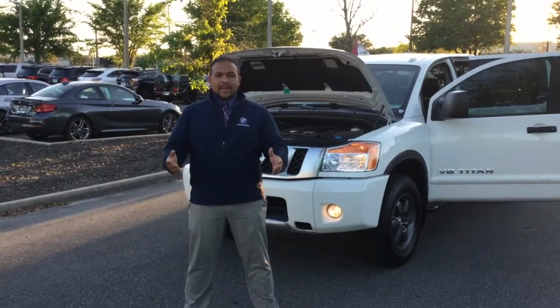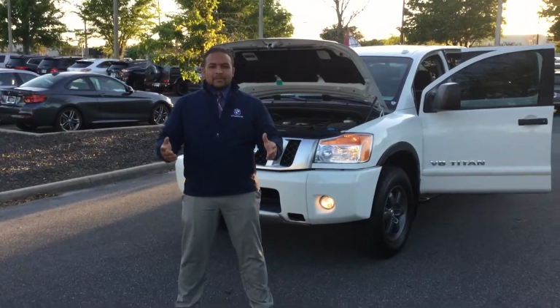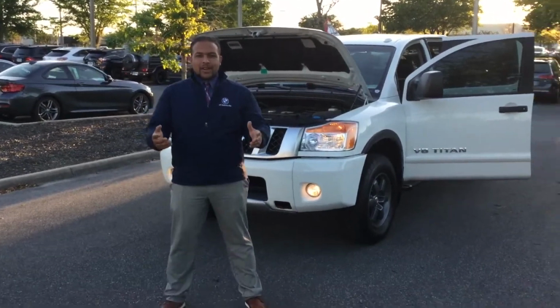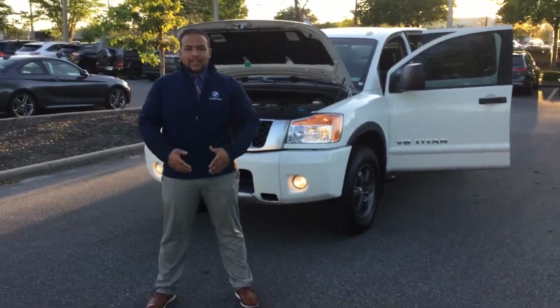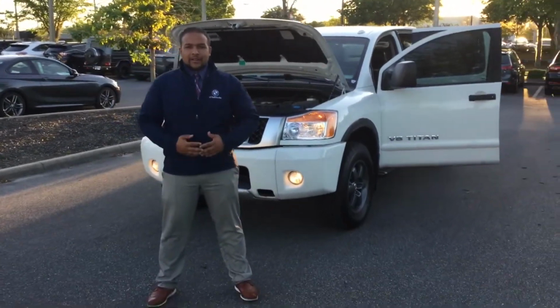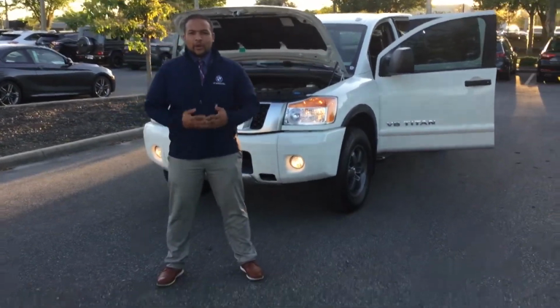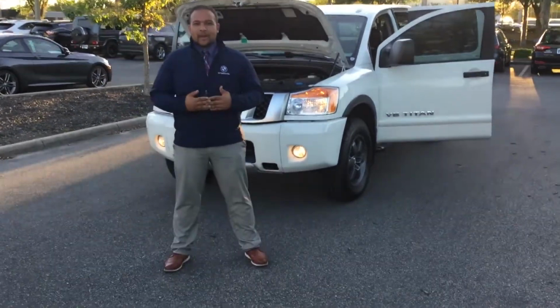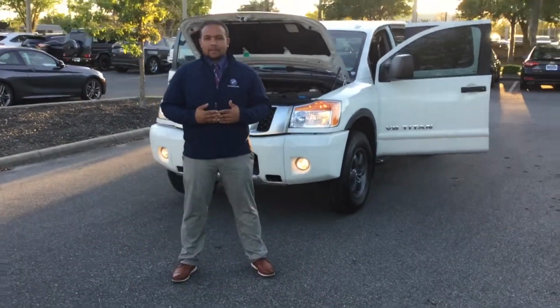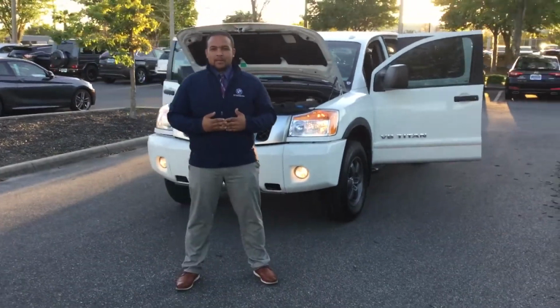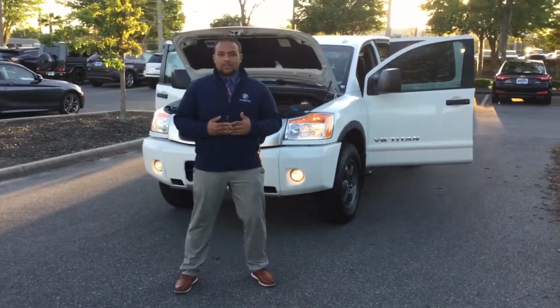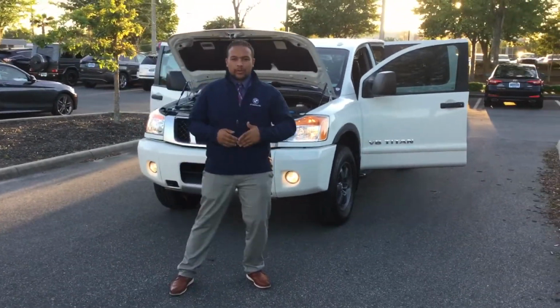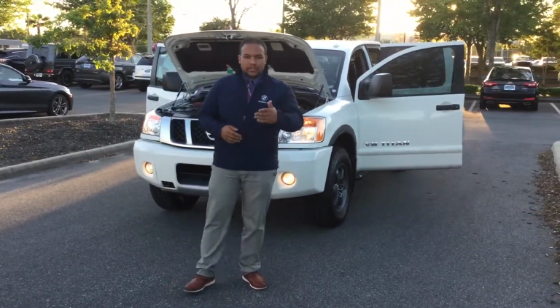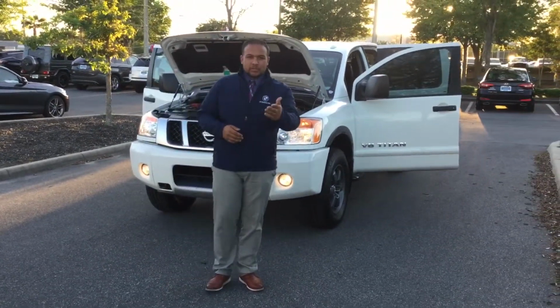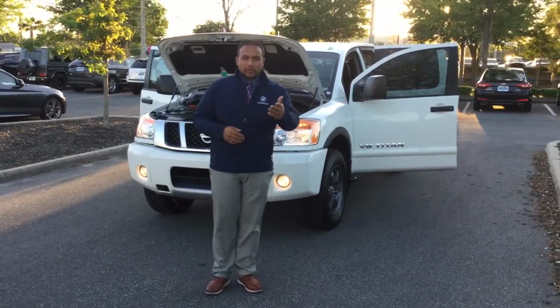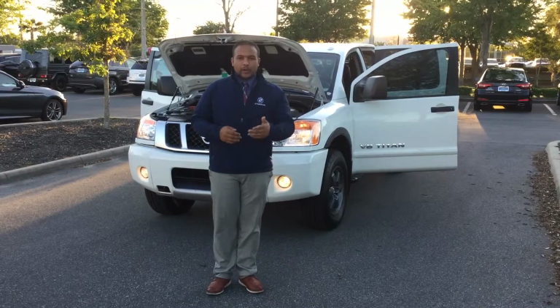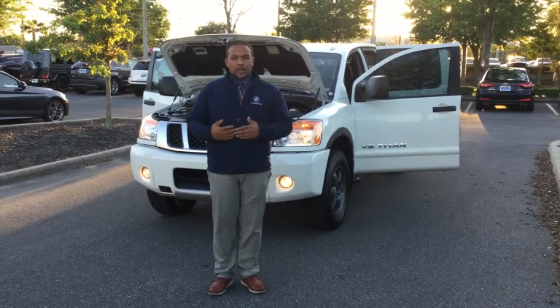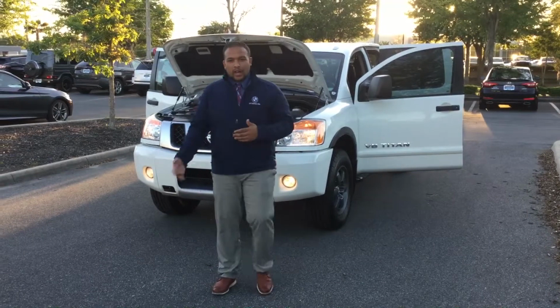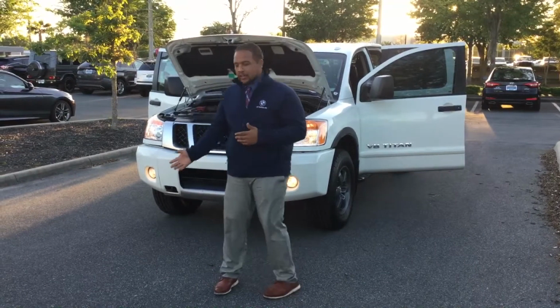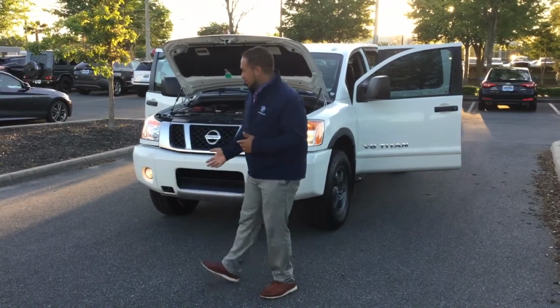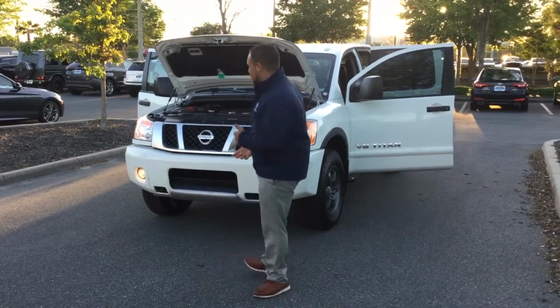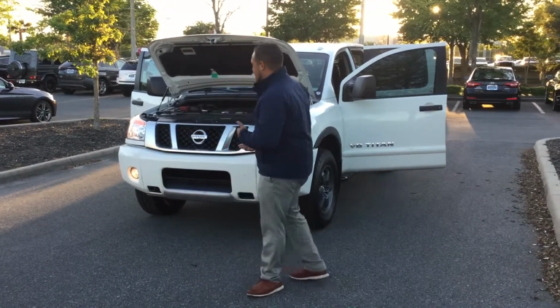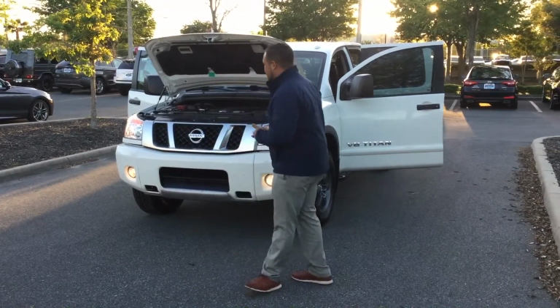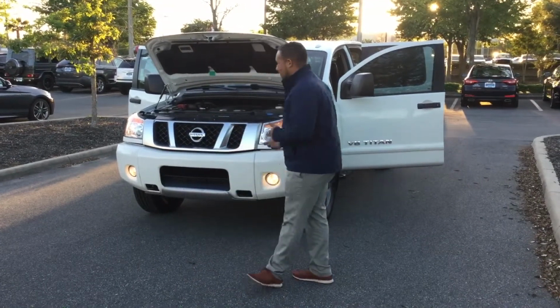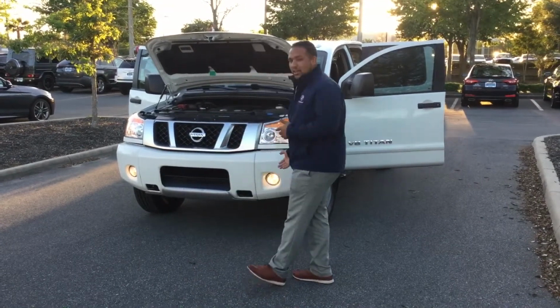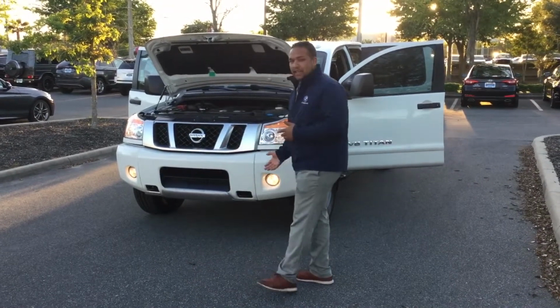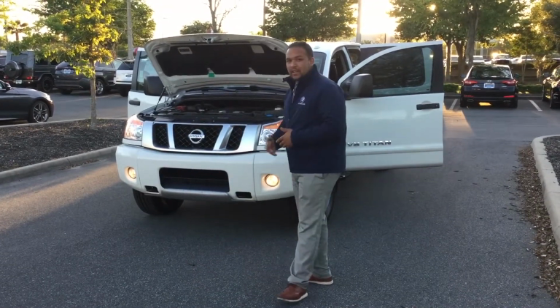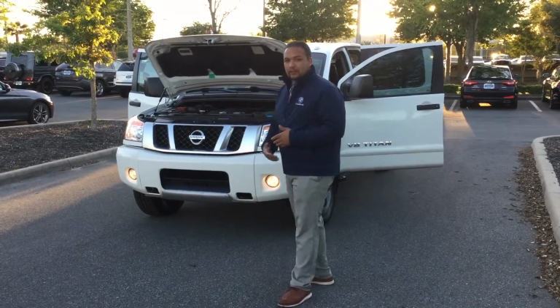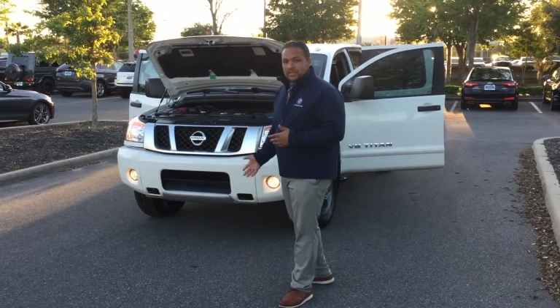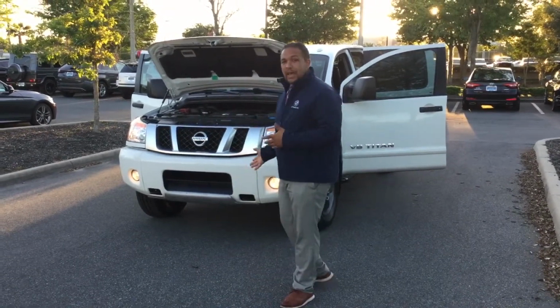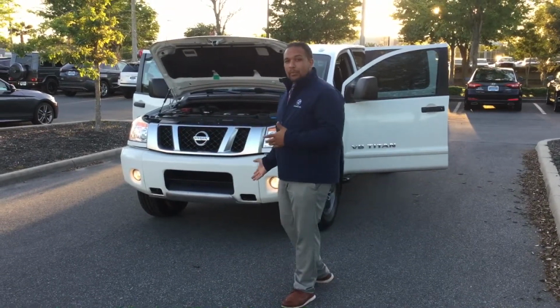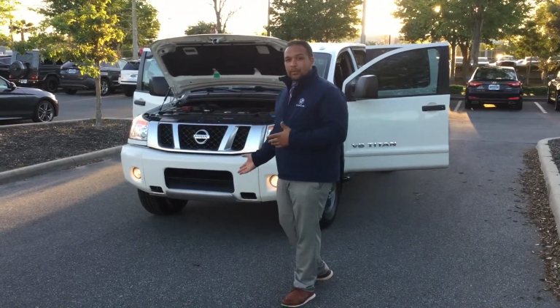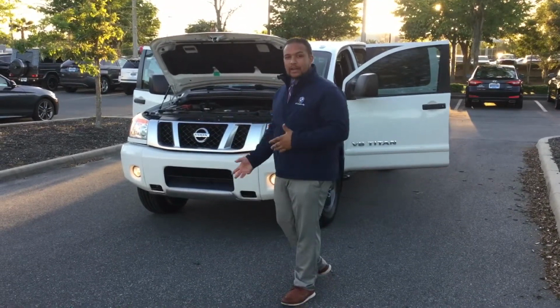Hey Mr. Travis, Darian LaRue over here at BMW Gainesville. We recently just spoke on the phone. You're interested in the 2015 Nissan Titan — that's what I have pulled up right here.